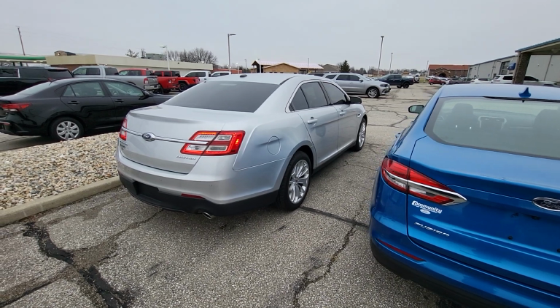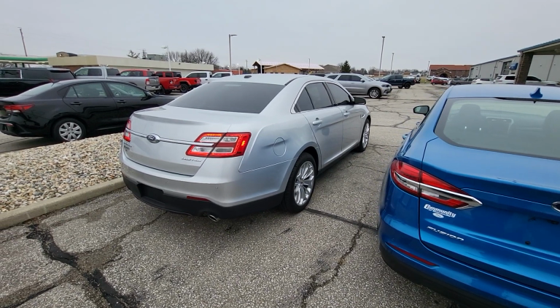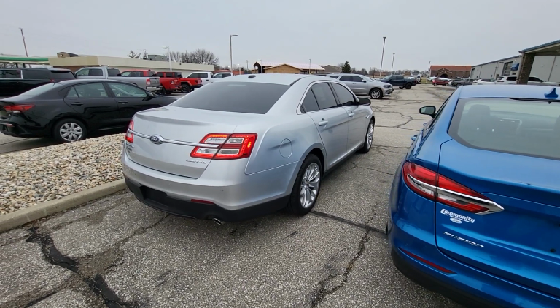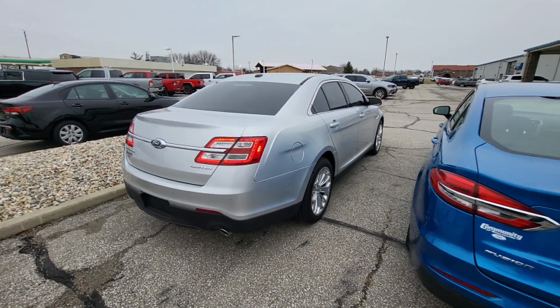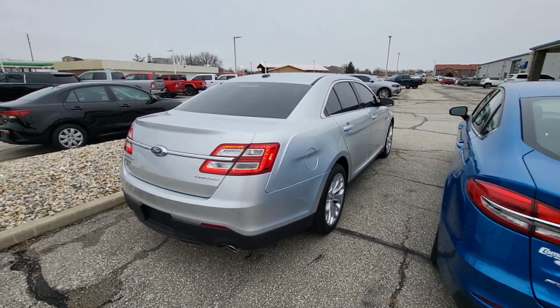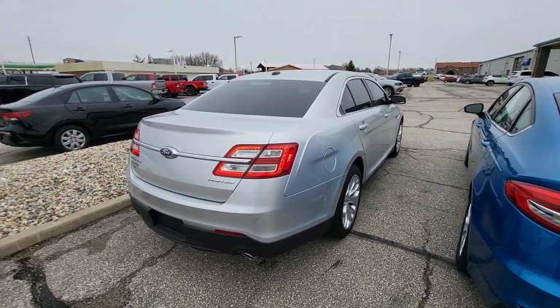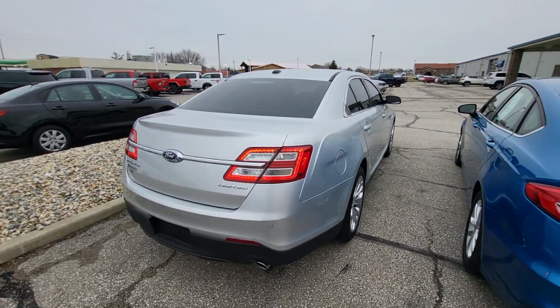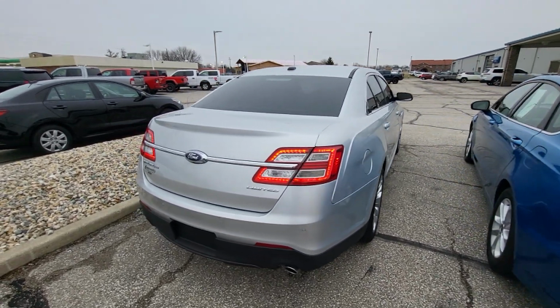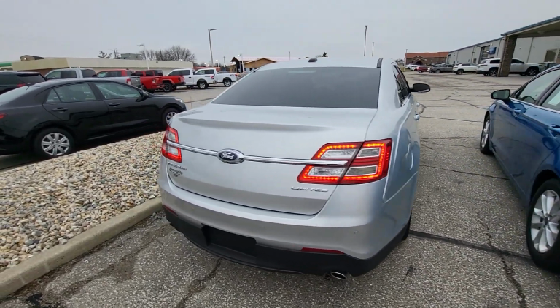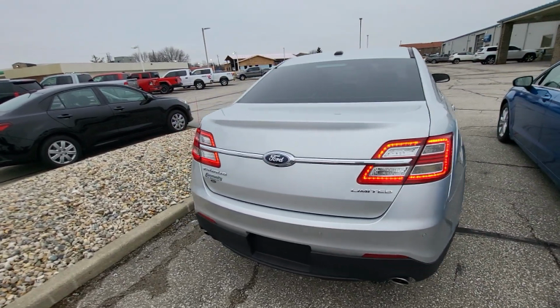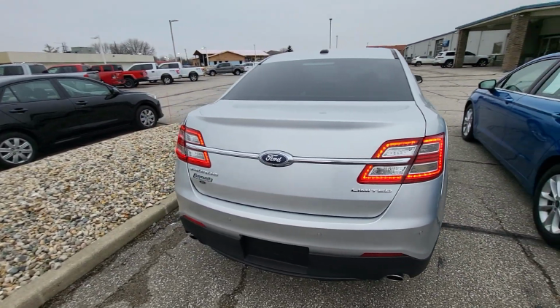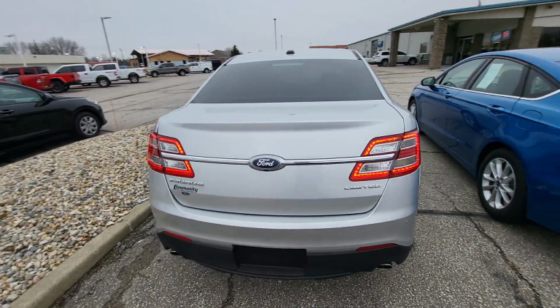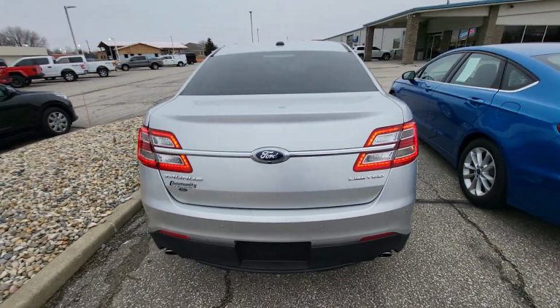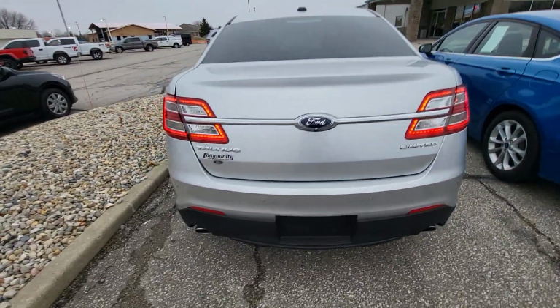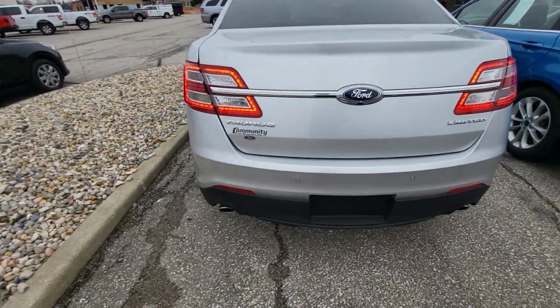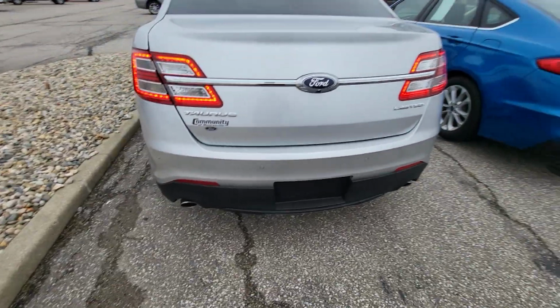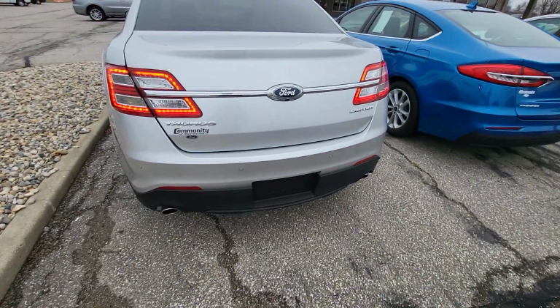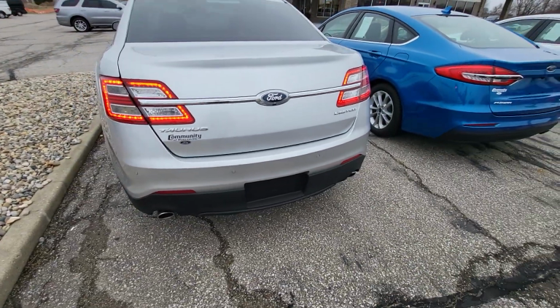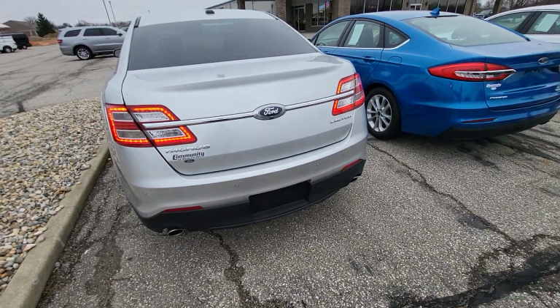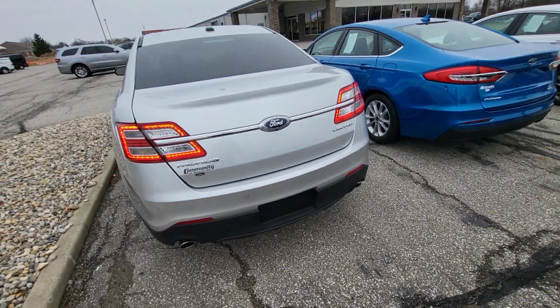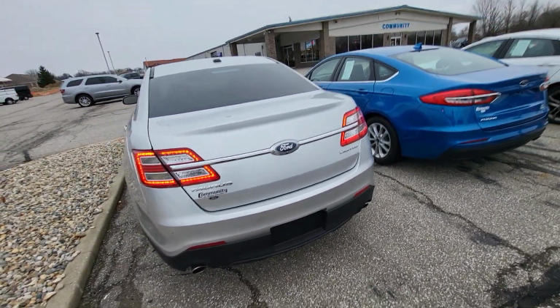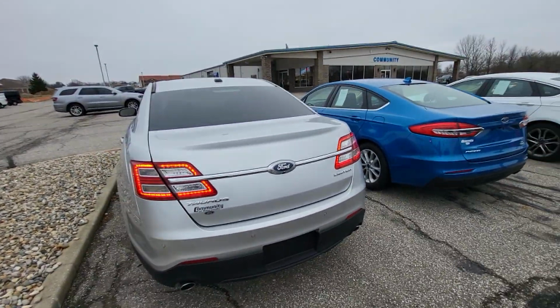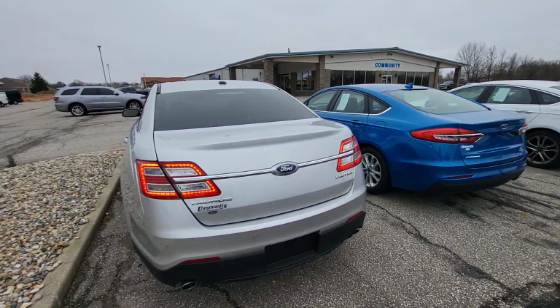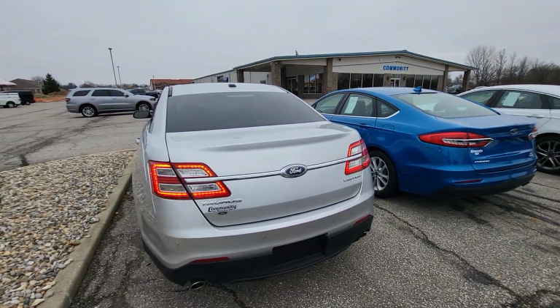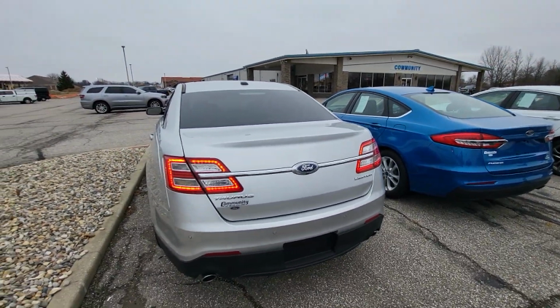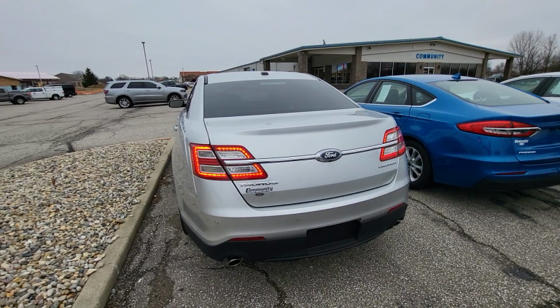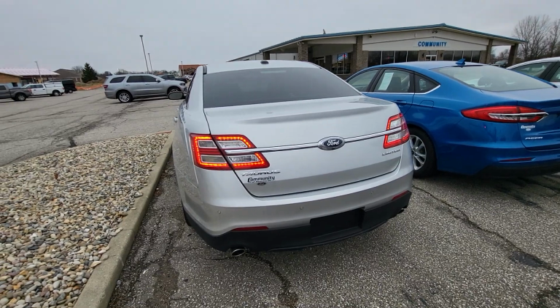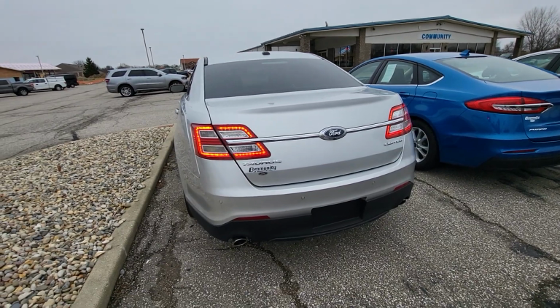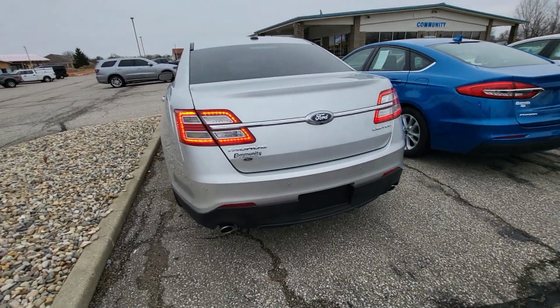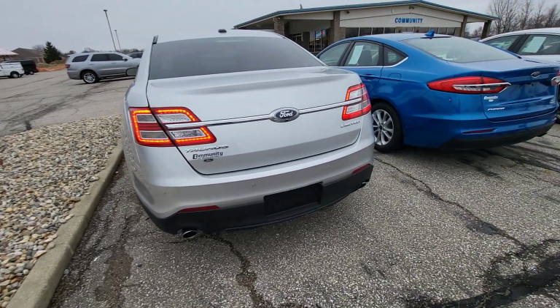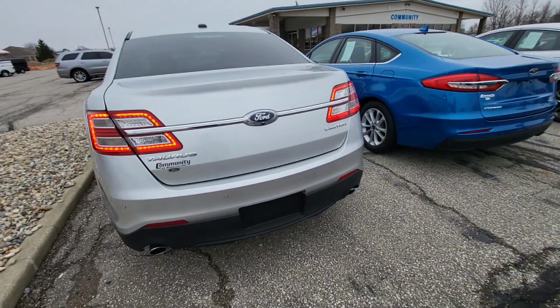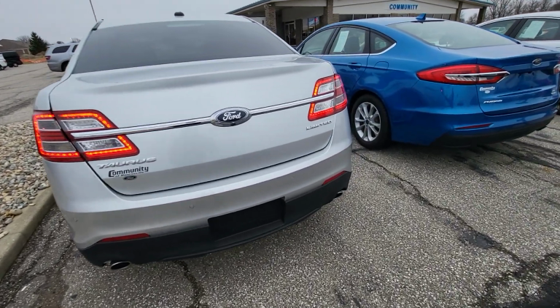Hi, good morning. I'm Tim Aikola here at Community Ford. This is the Taurus Limited that you had interest in. I will do my best to go over the good and the bad, everything on the car, as best I can.